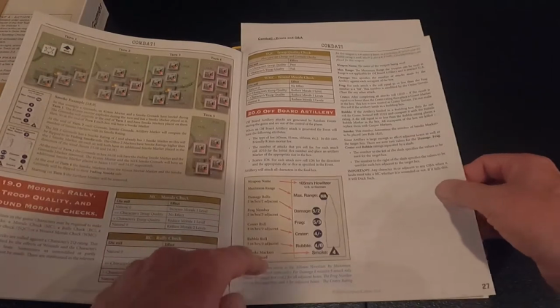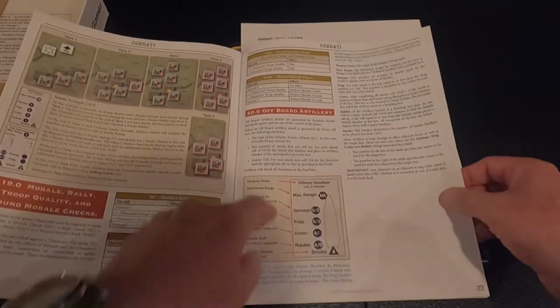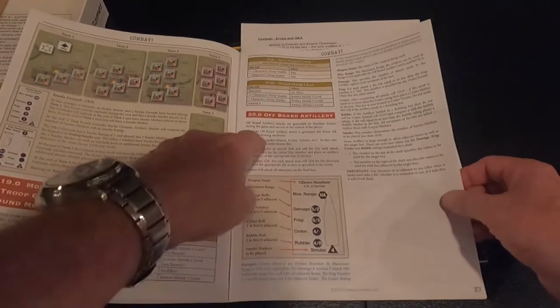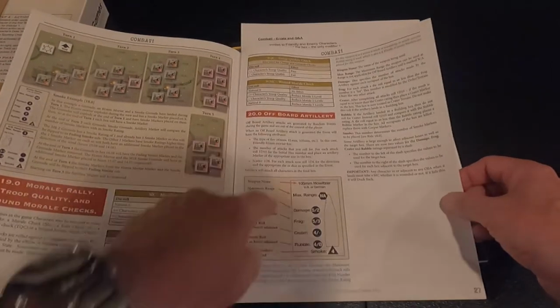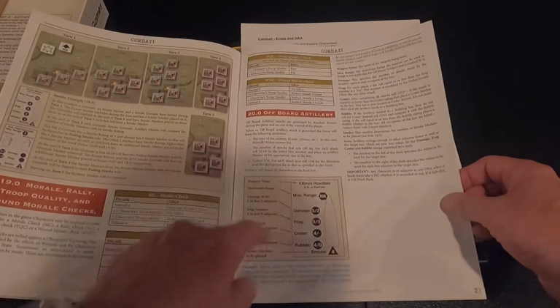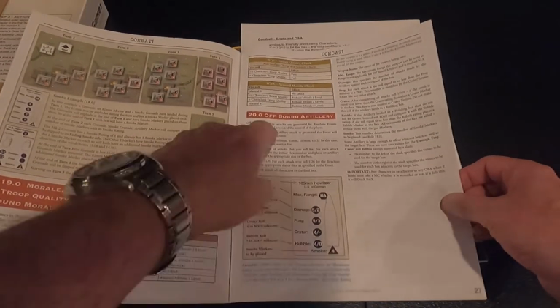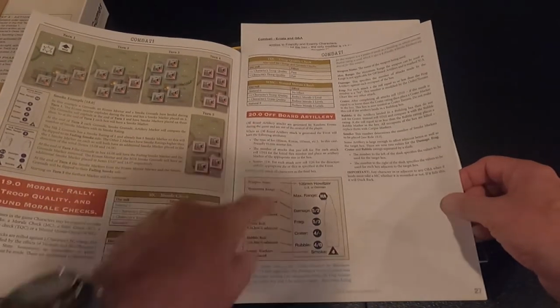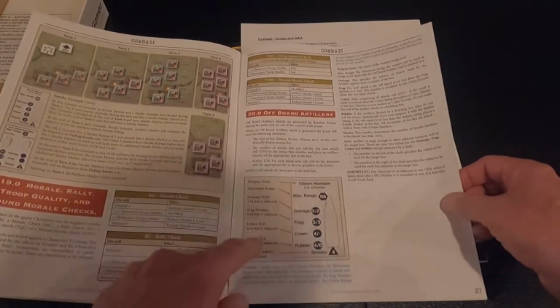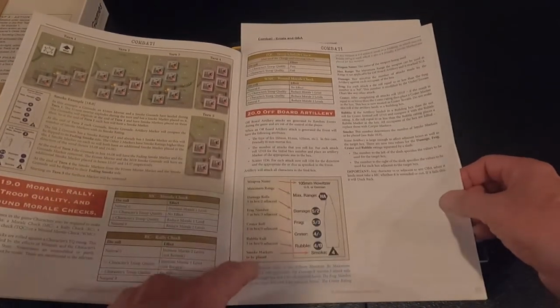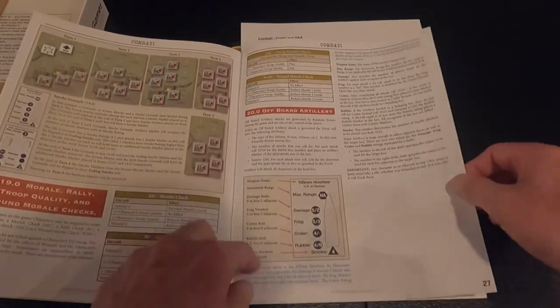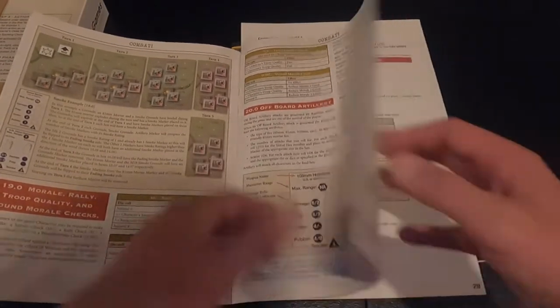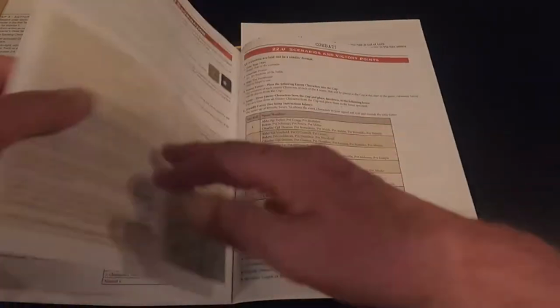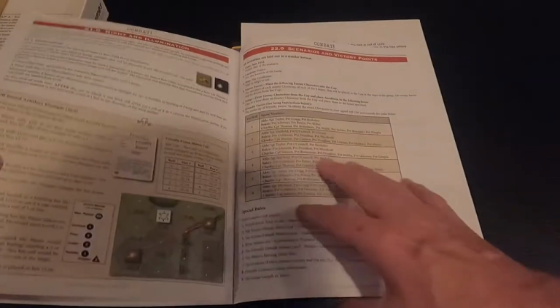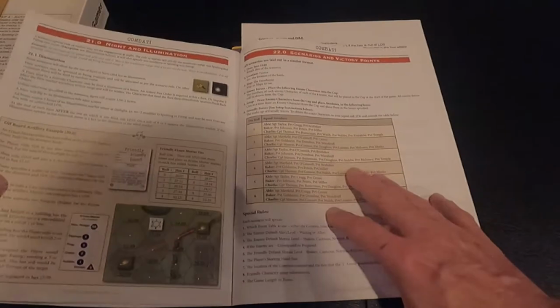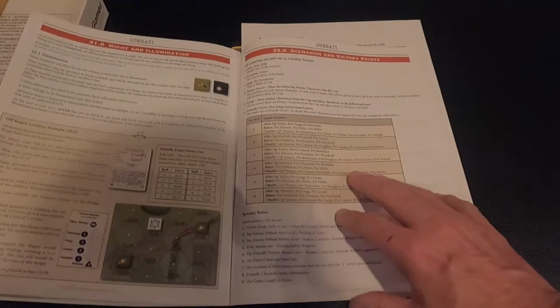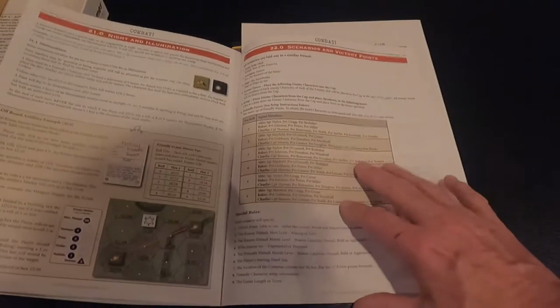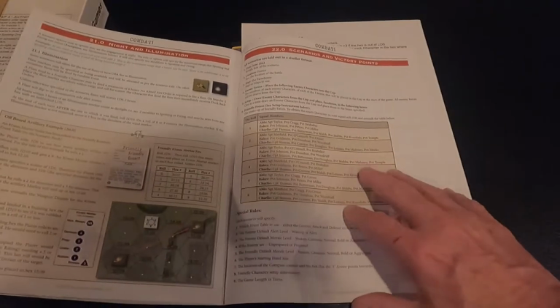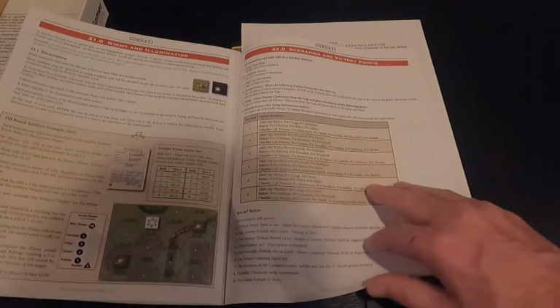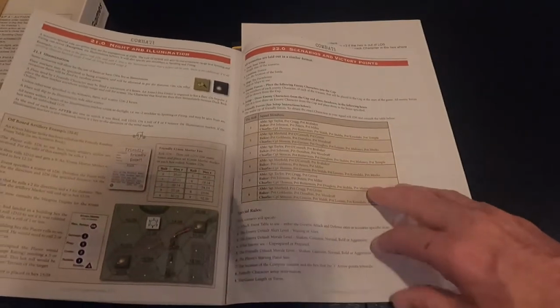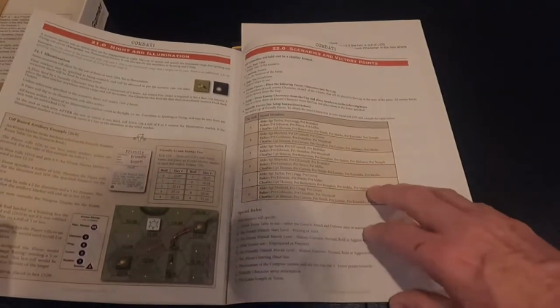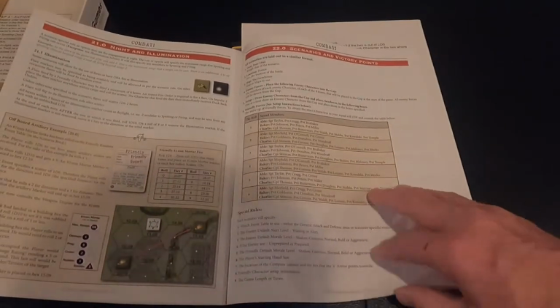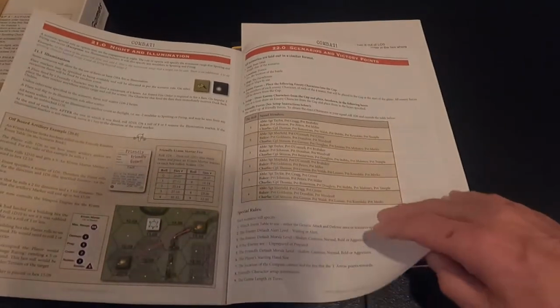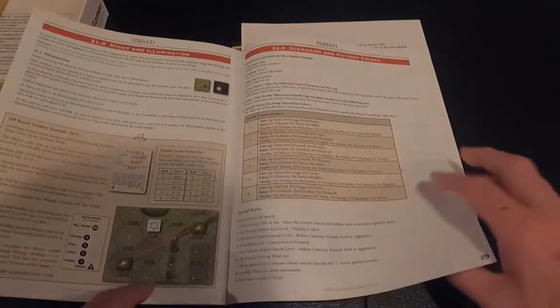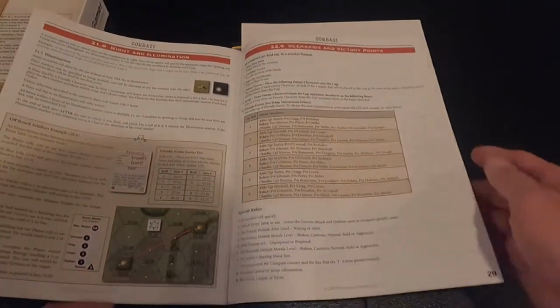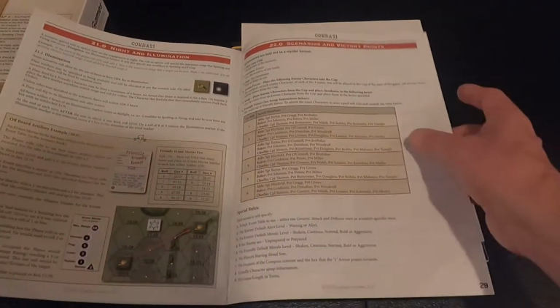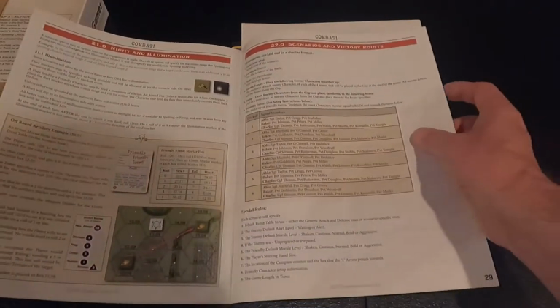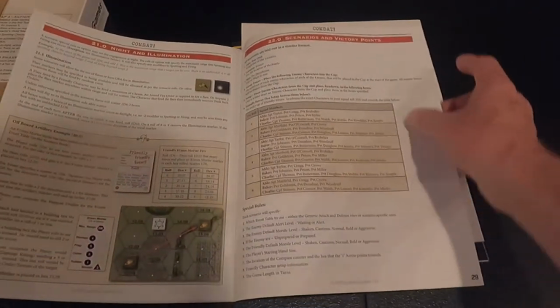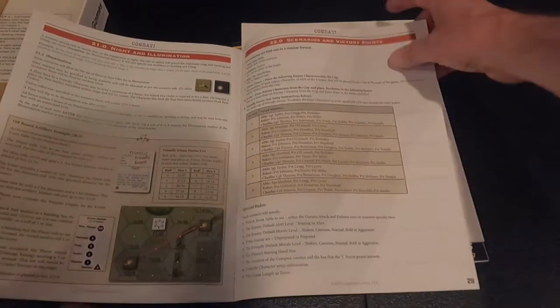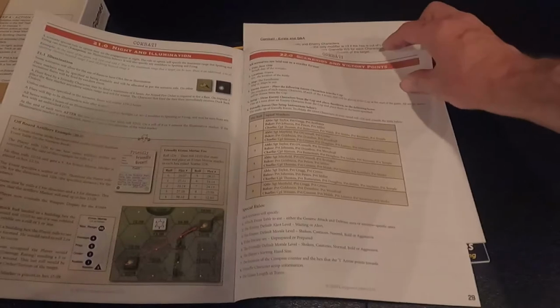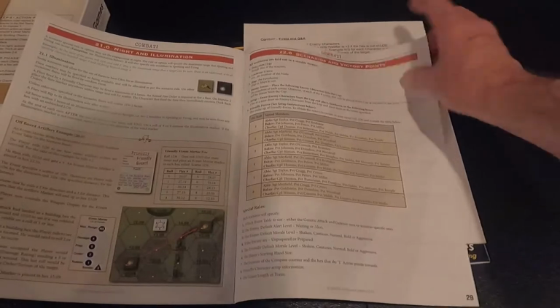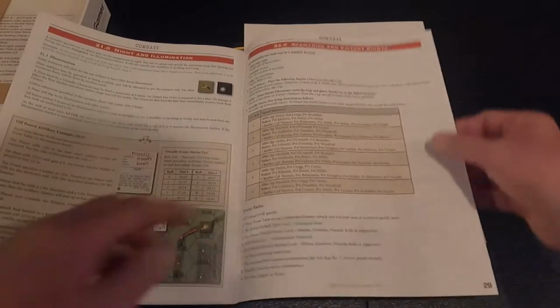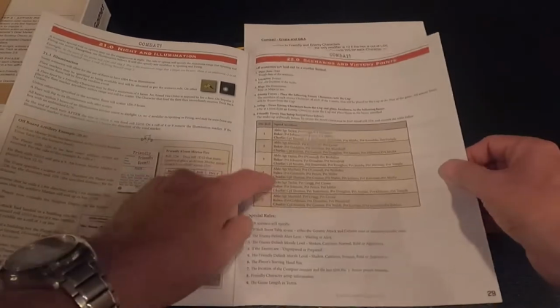Morale, rally, troop quality, and wound morale checks. Off-board artillery — that's cool, I haven't seen that in any of the playthroughs so far. And night and illumination, so we can have some night combat scenarios, and victory points.